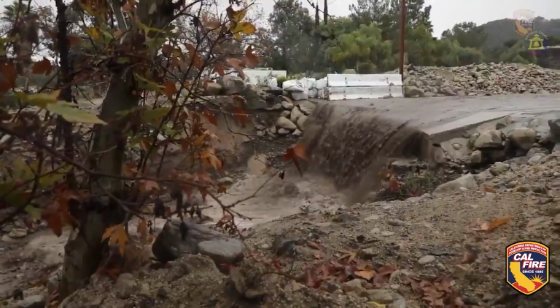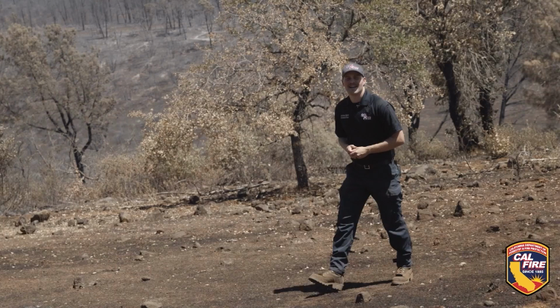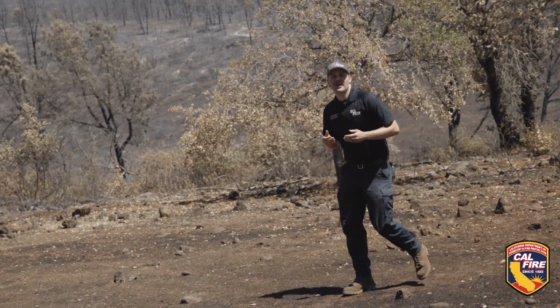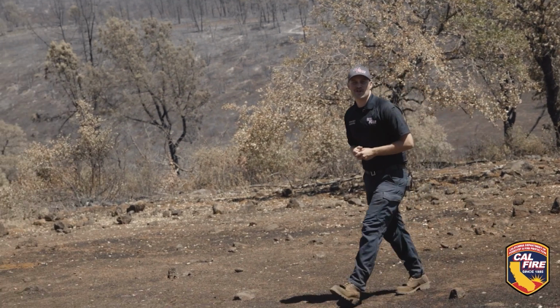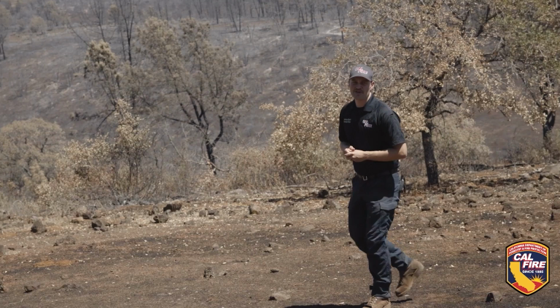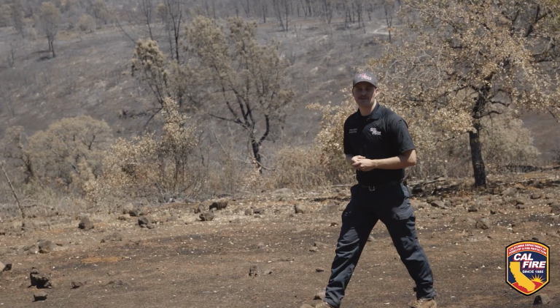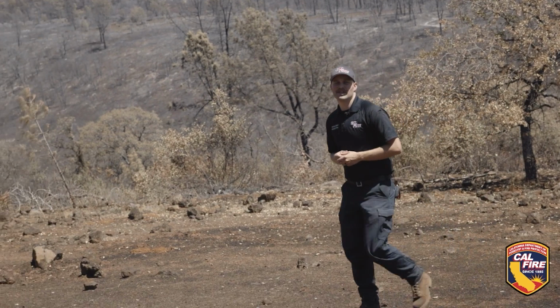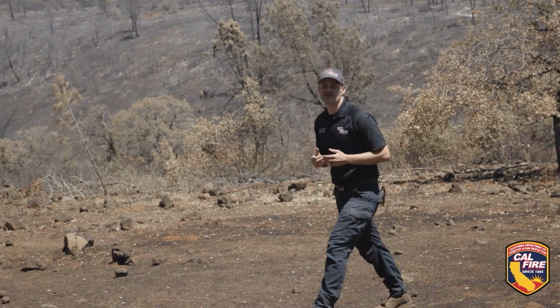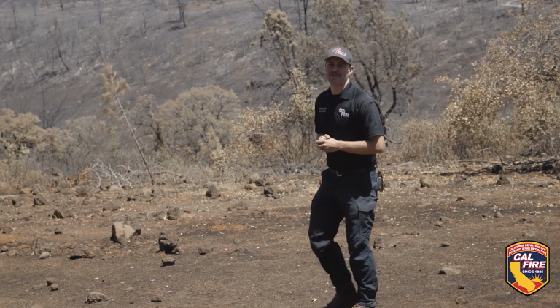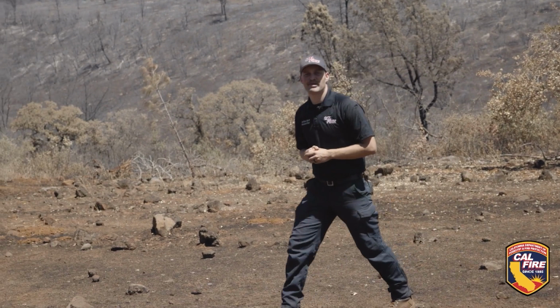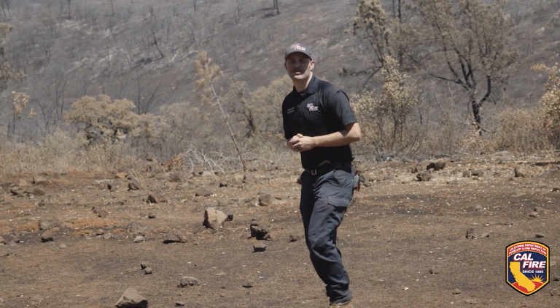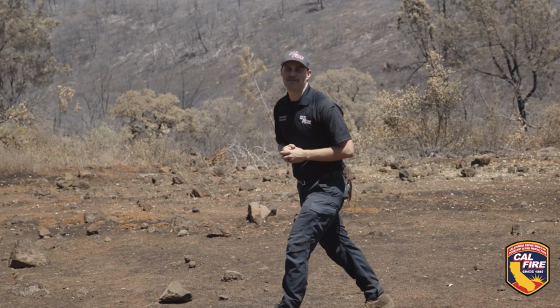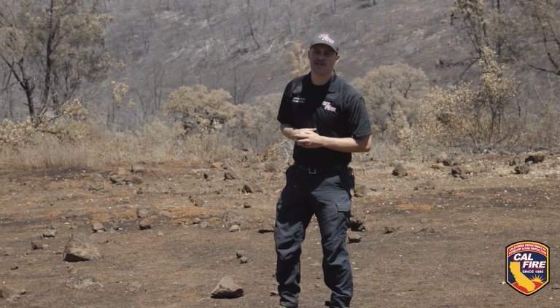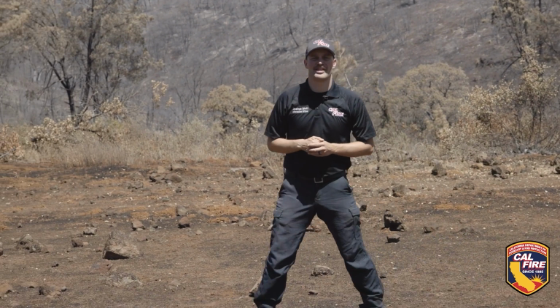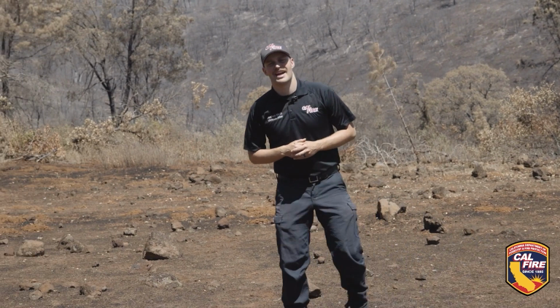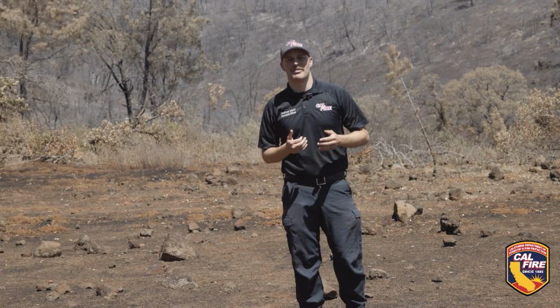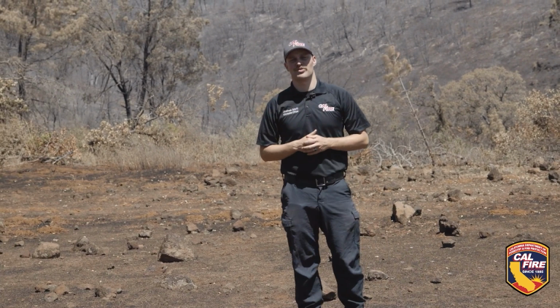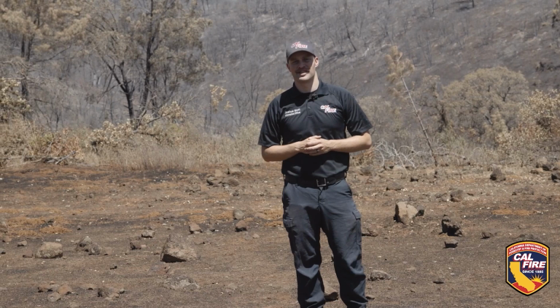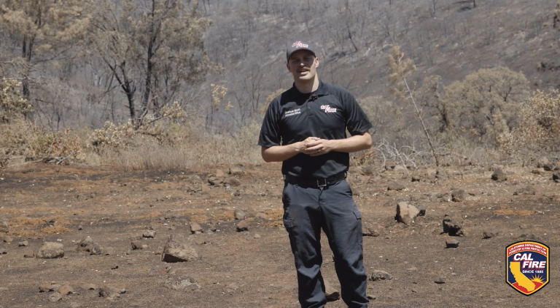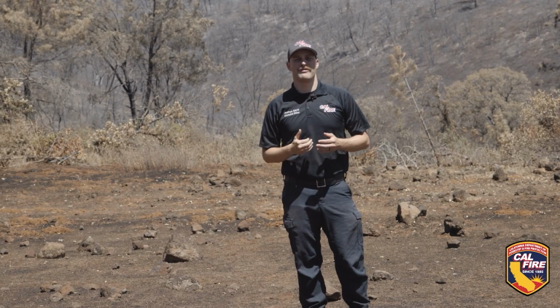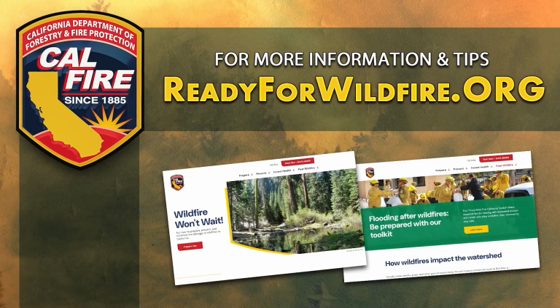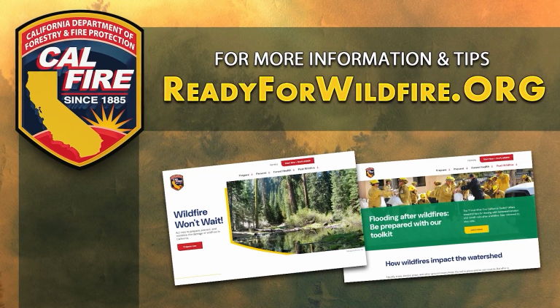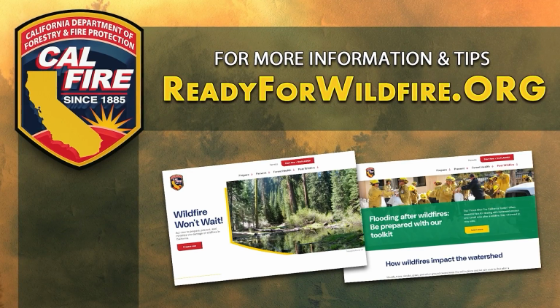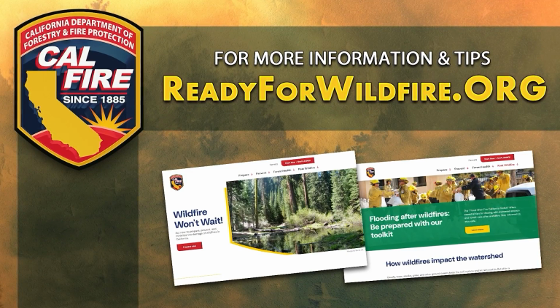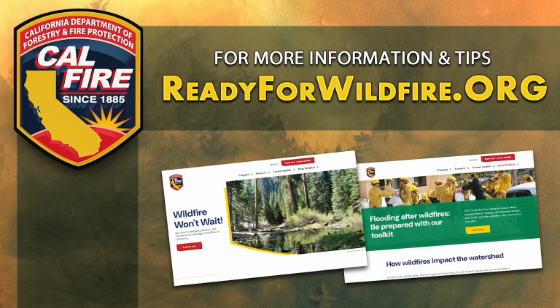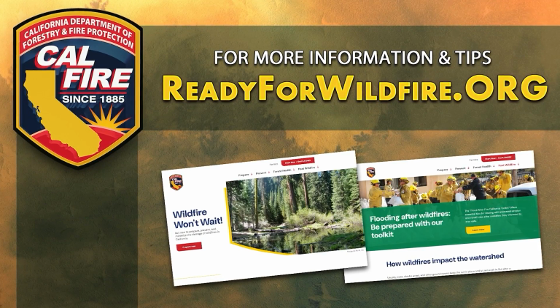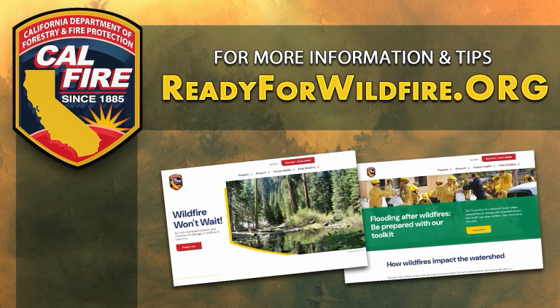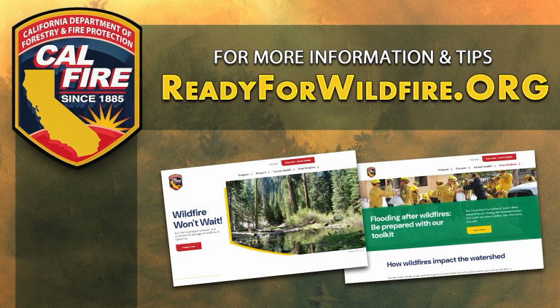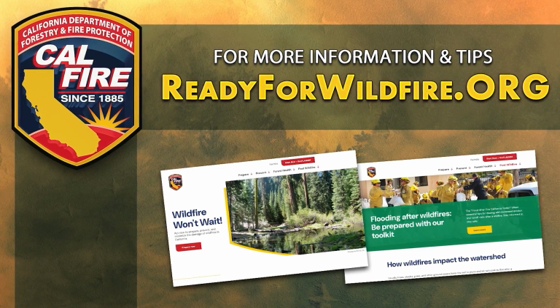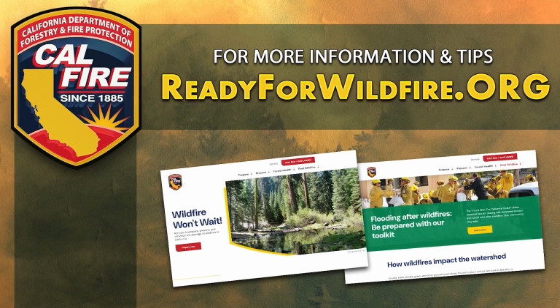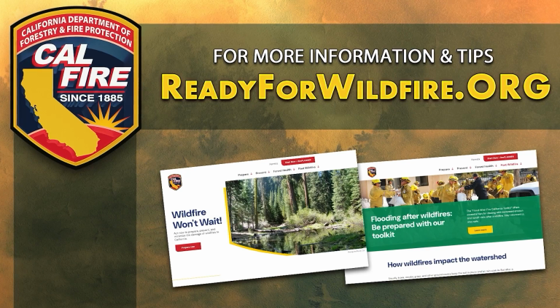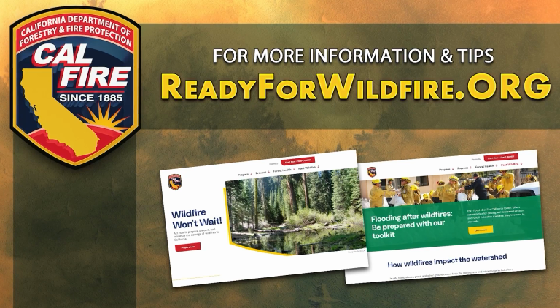CAL FIRE's Watershed Emergency Response Teams are a true team effort, thanks to partnerships with the California Geological Survey and the Department of Water Resources. For more information on these teams and what you can do after a wildfire occurs local in your area, visit readyforwildfire.org.